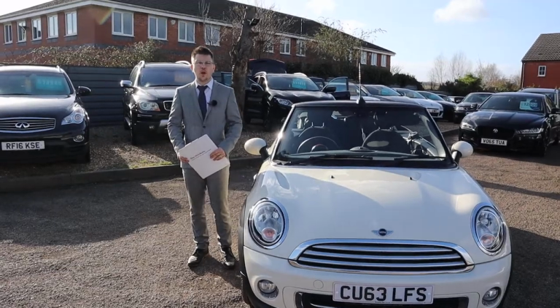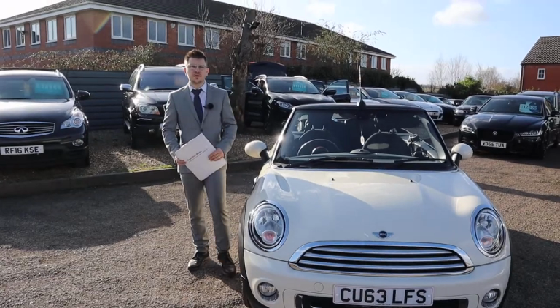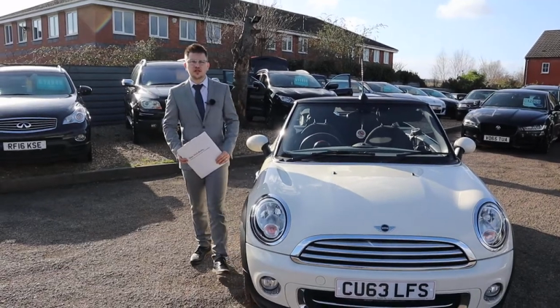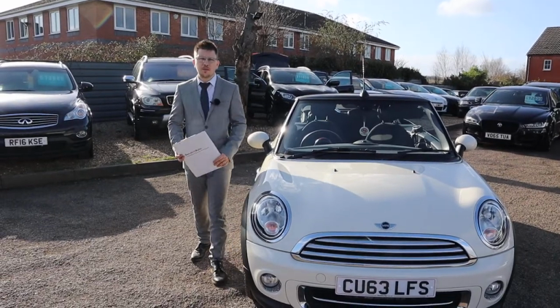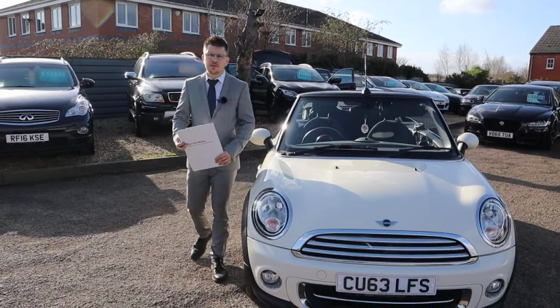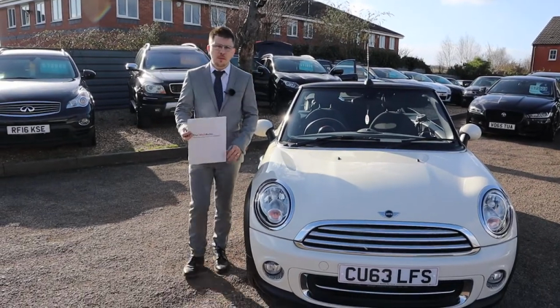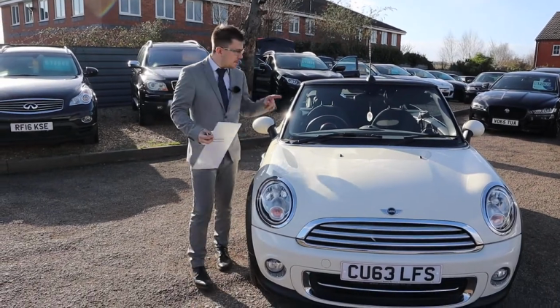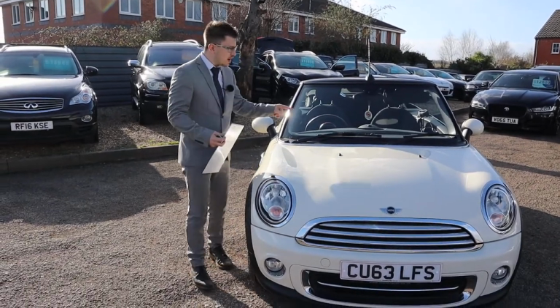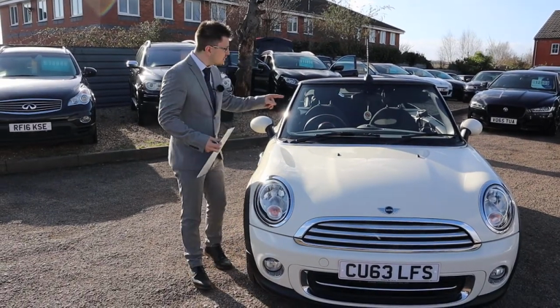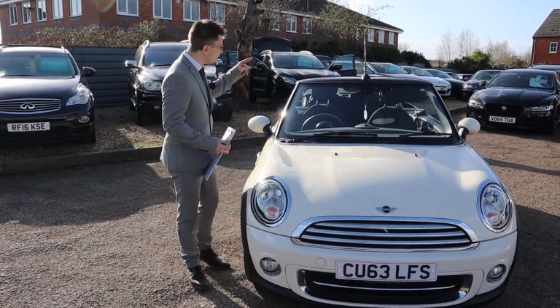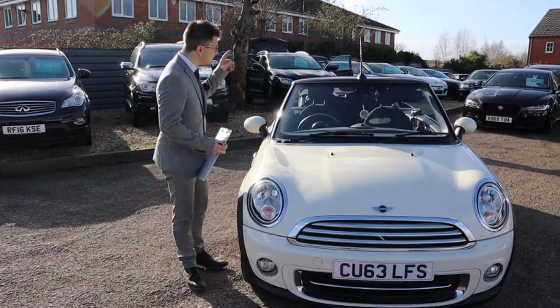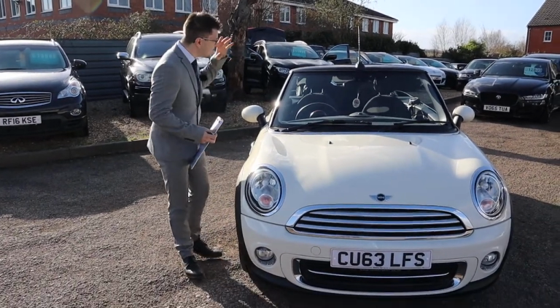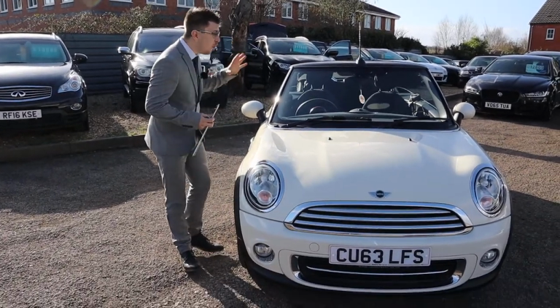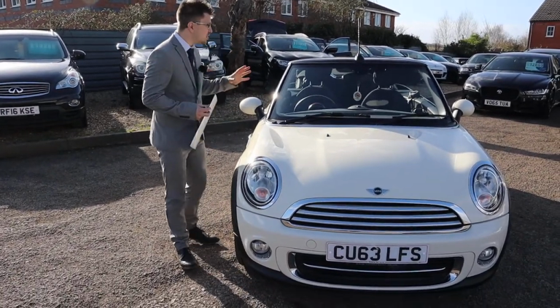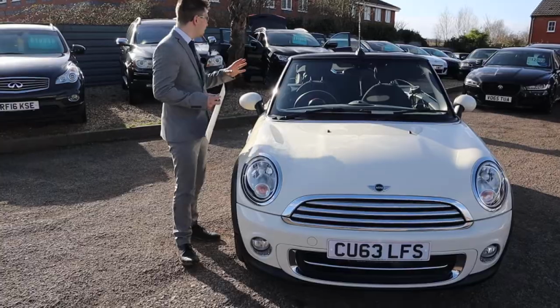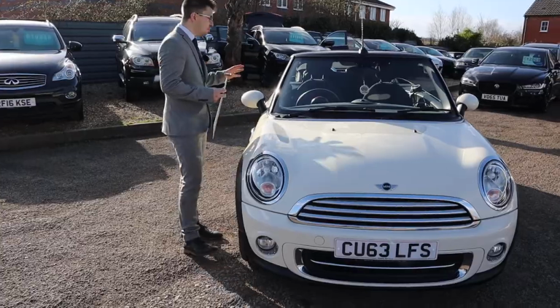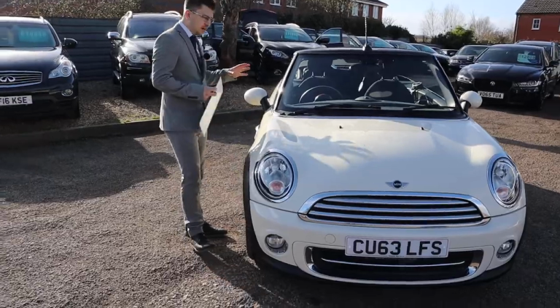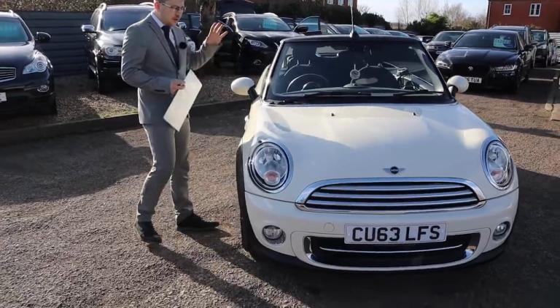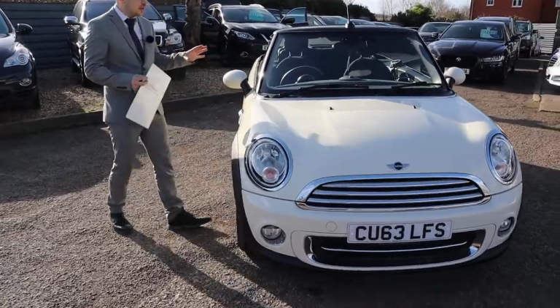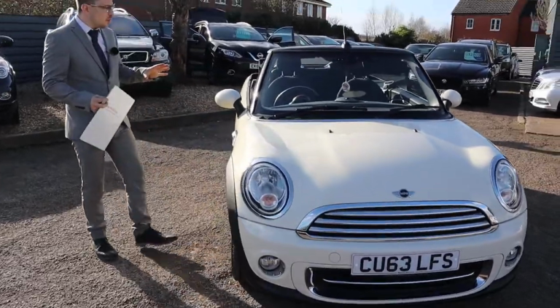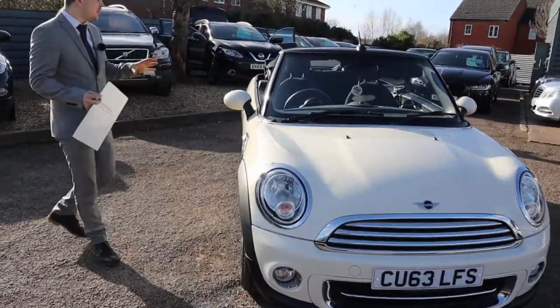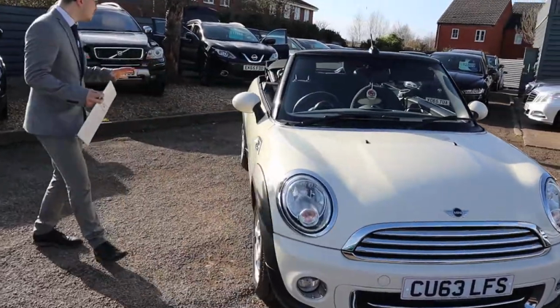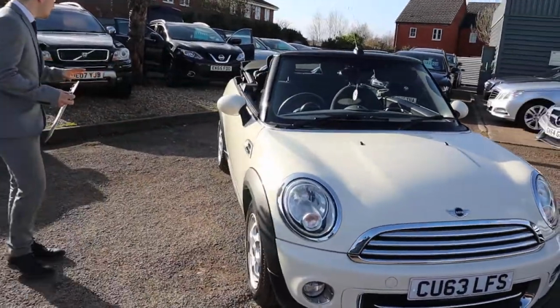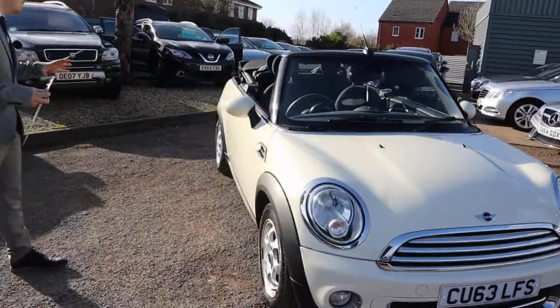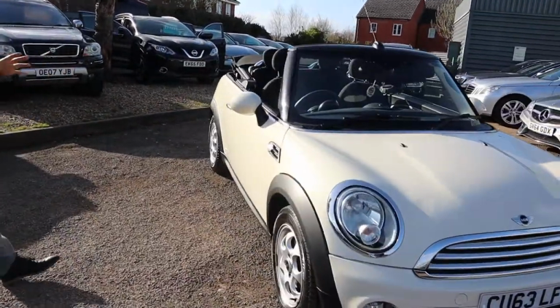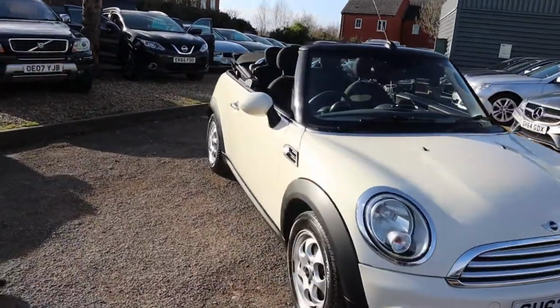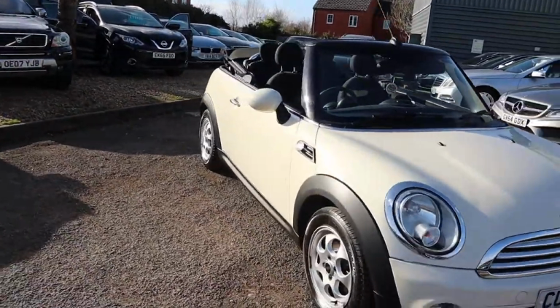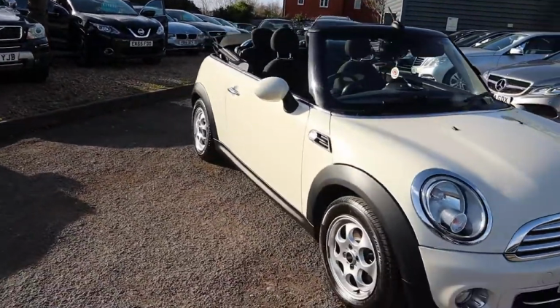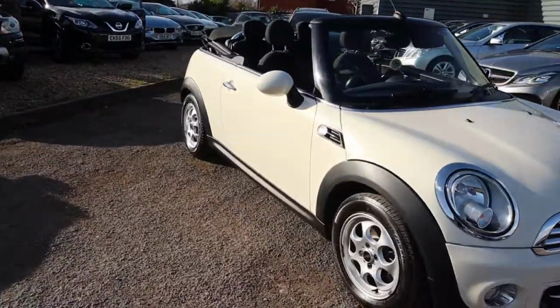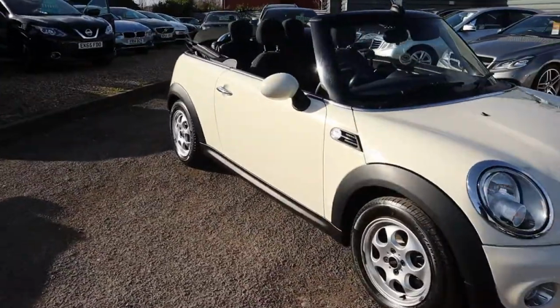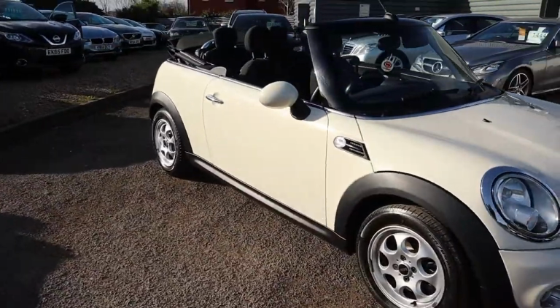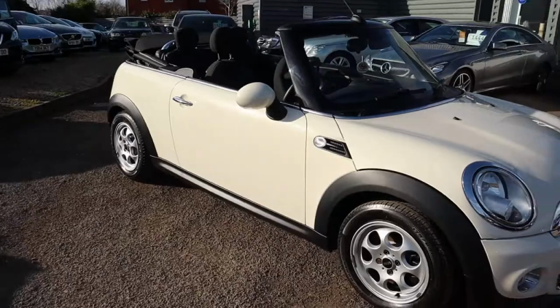Welcome to Country Car, my name's Tom. Brand new to stock is this gorgeous Mini Cooper. We're going to give you a walk around it today, show you a few of the features and the general condition of it.